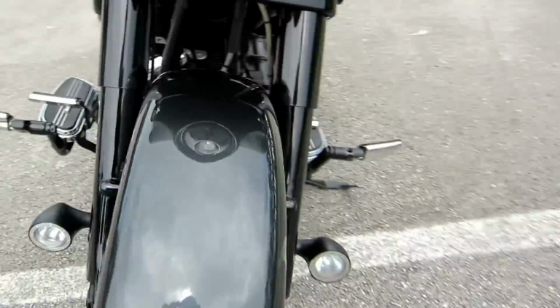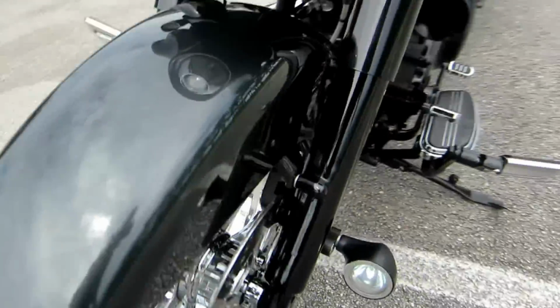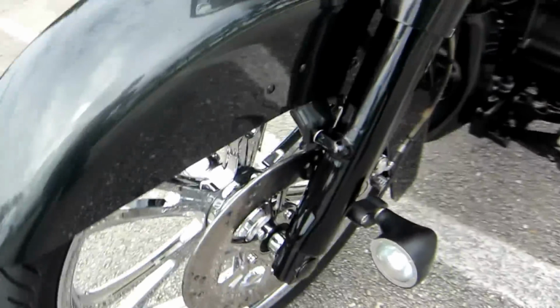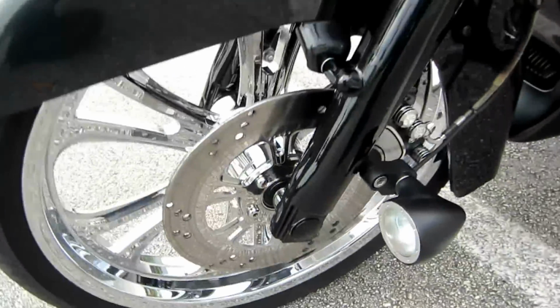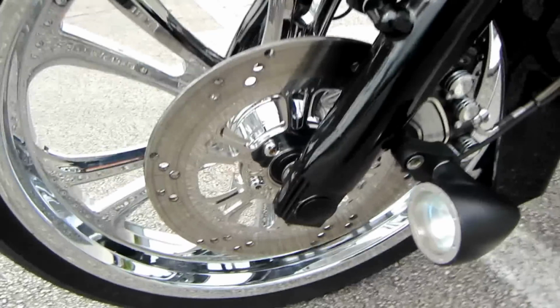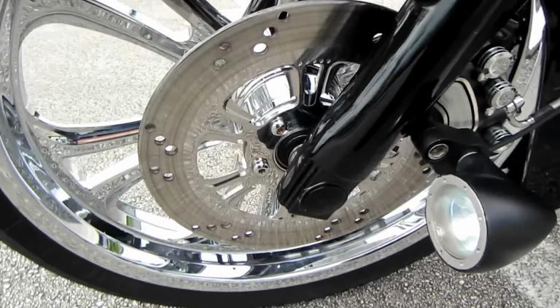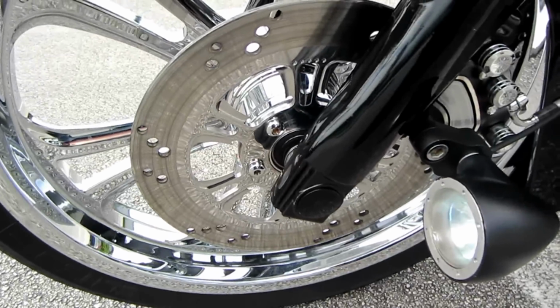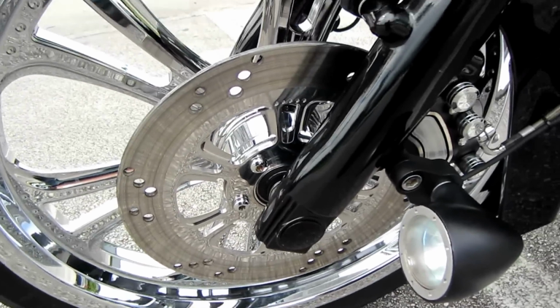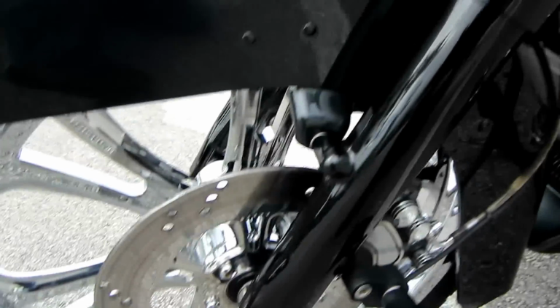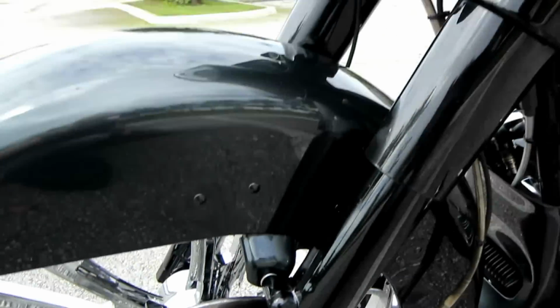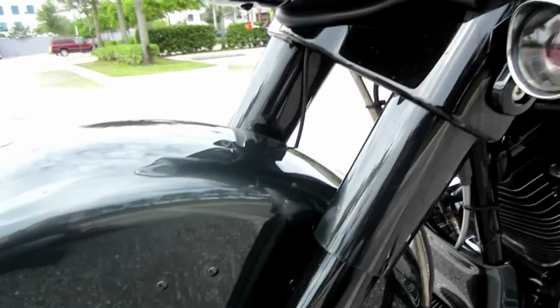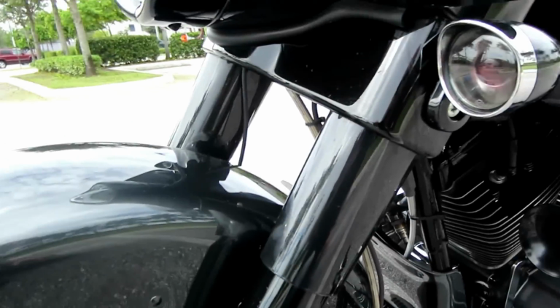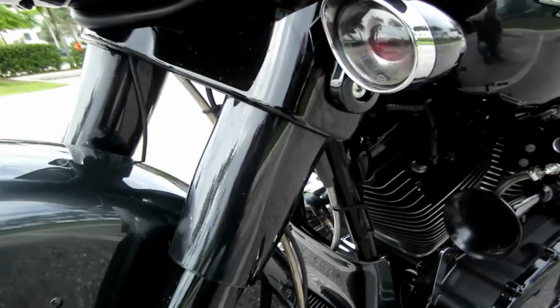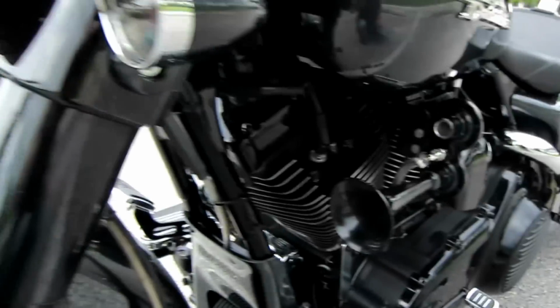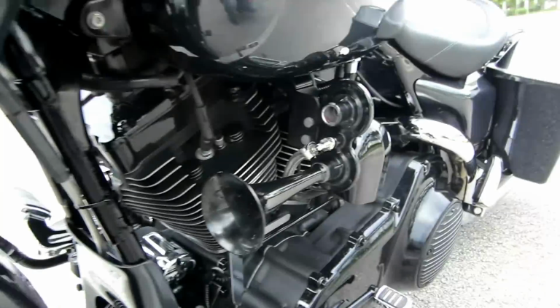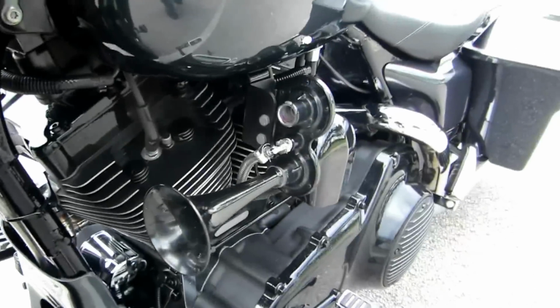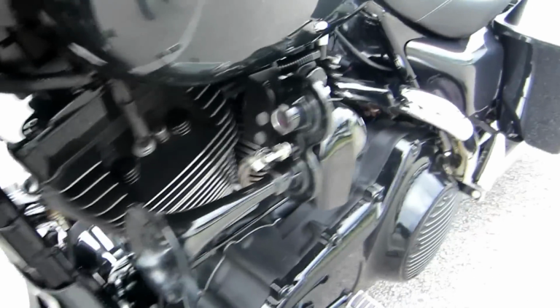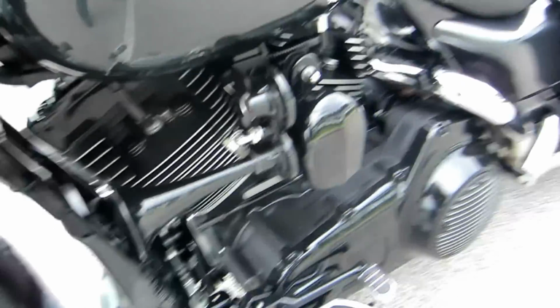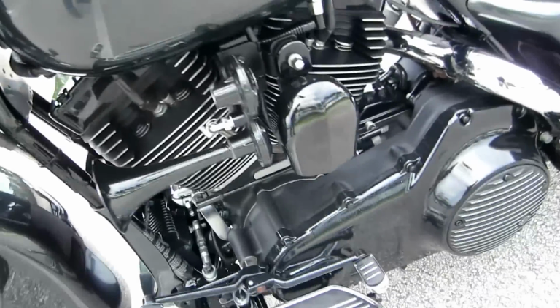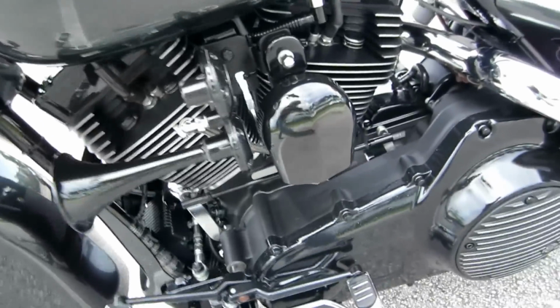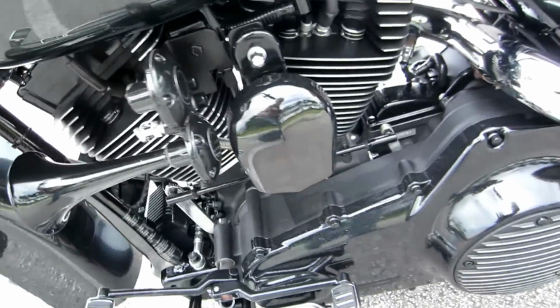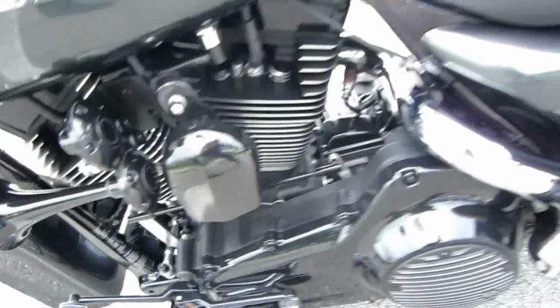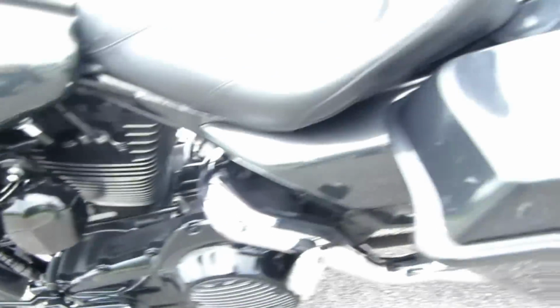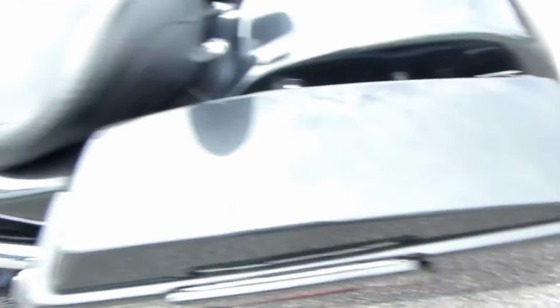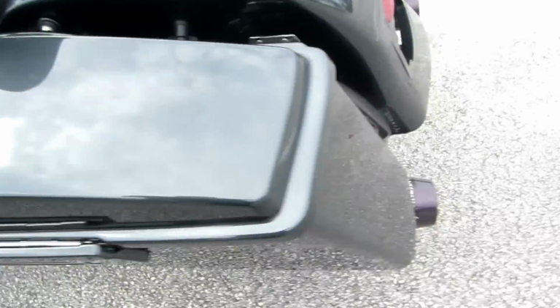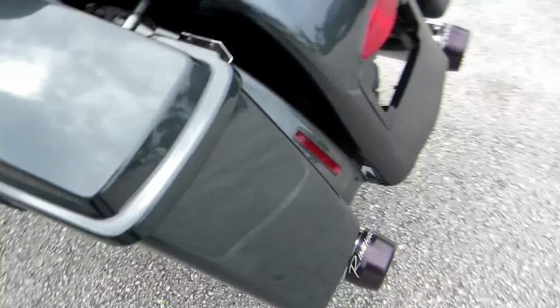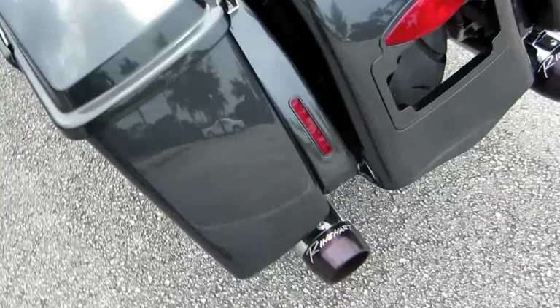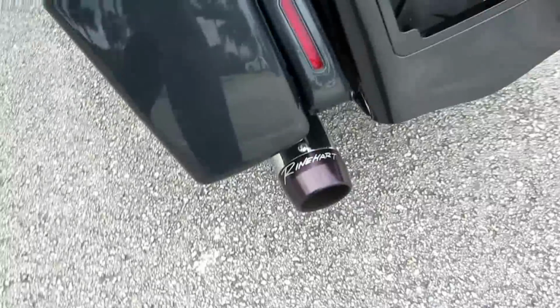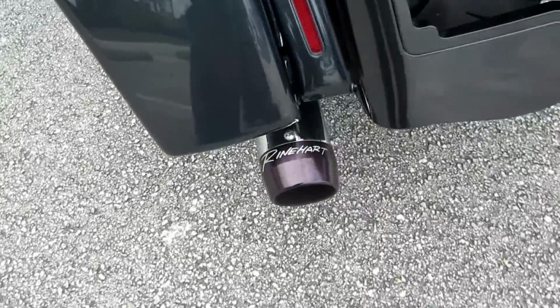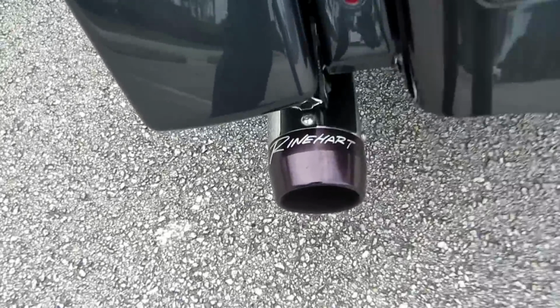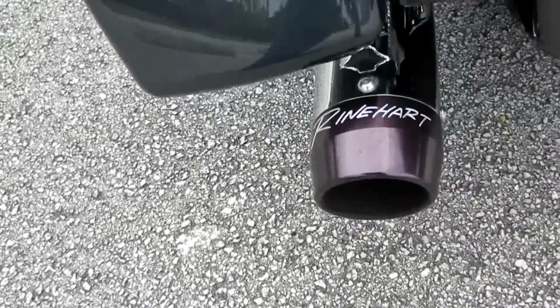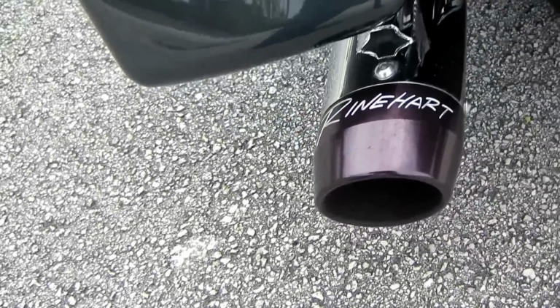Check this out over here — chrome rotor on this side, full black front end on the bike. You got the air horns, all blacked-out motor on it.